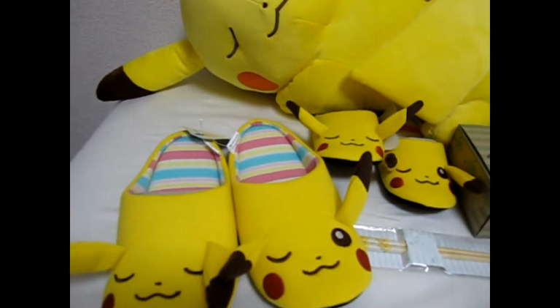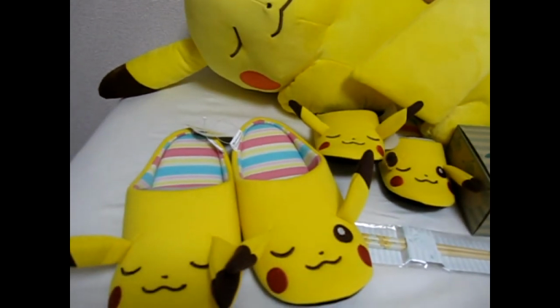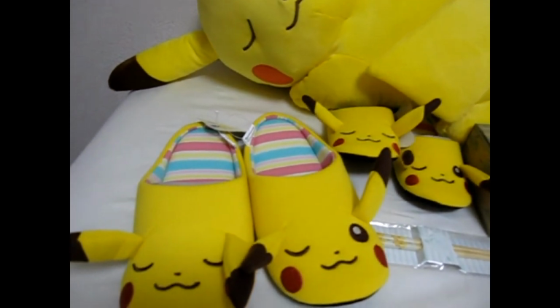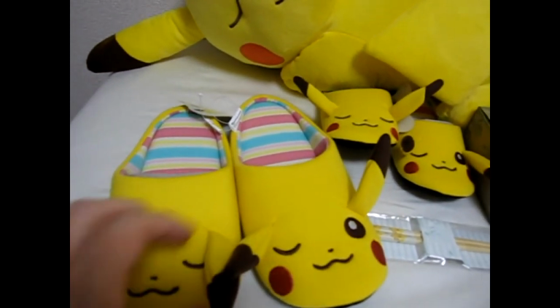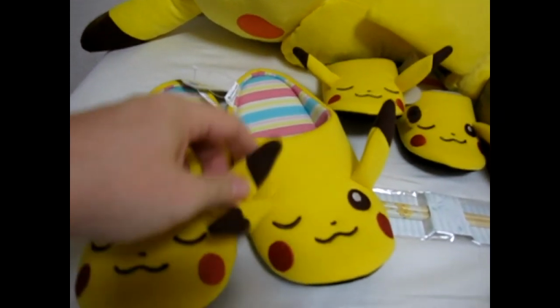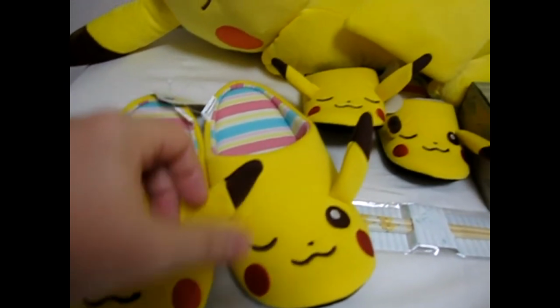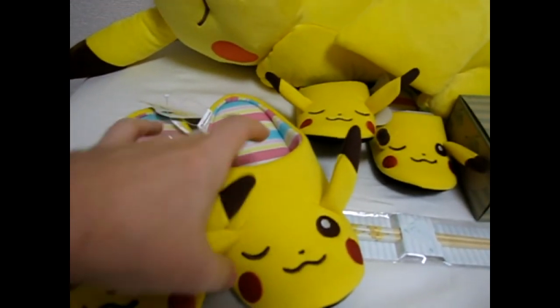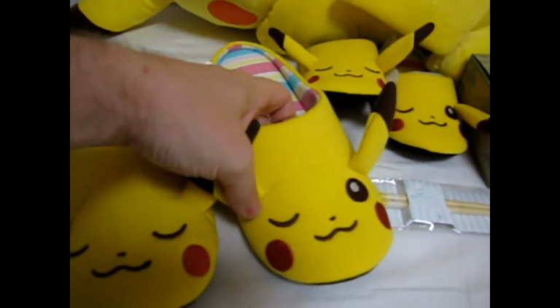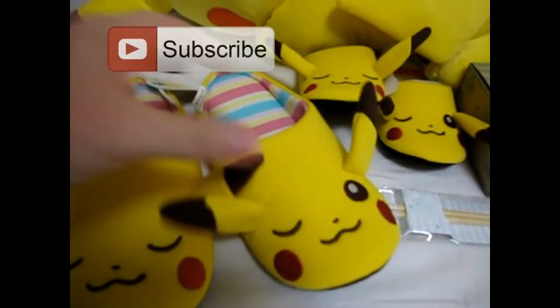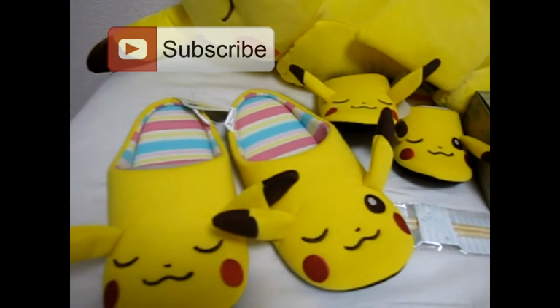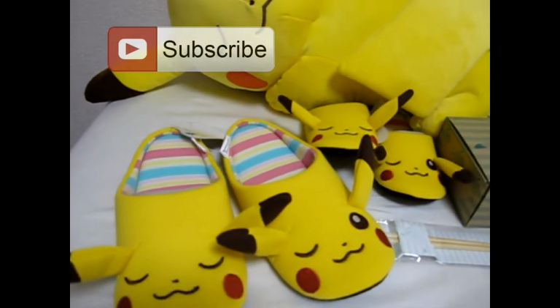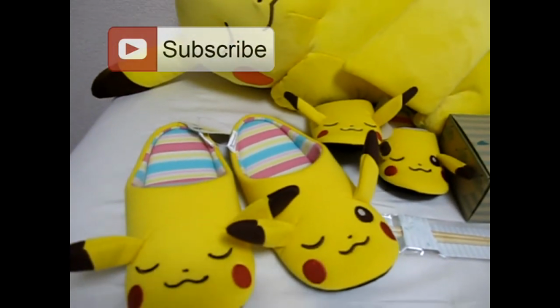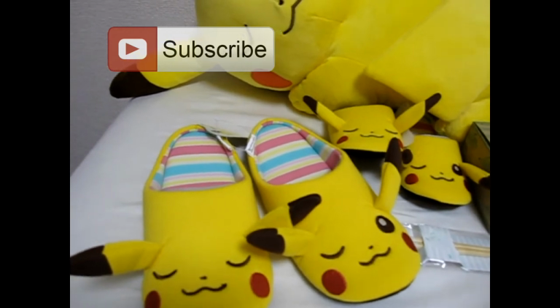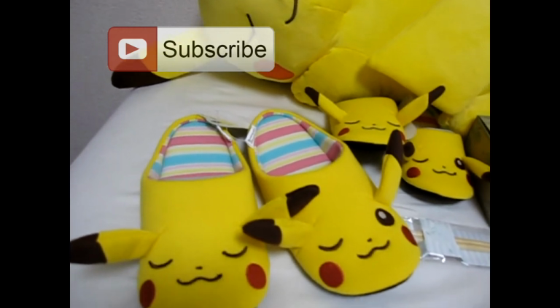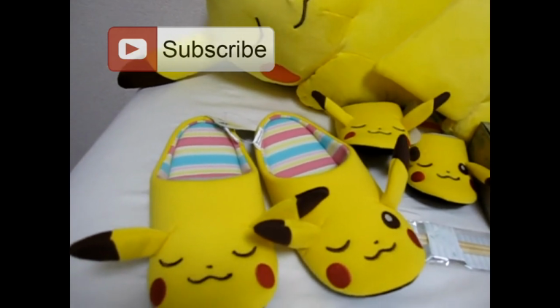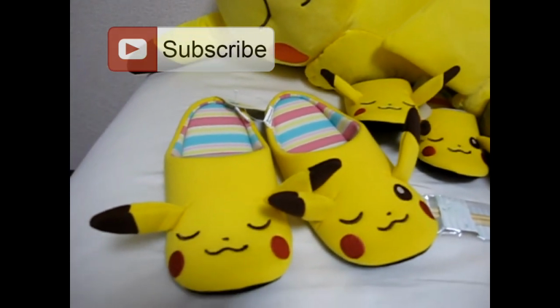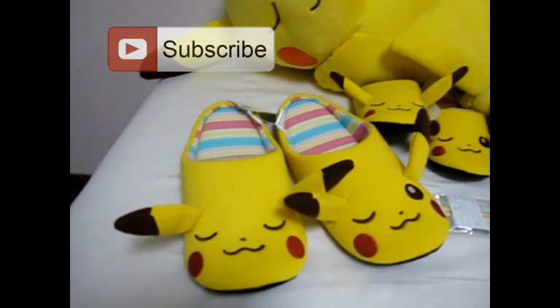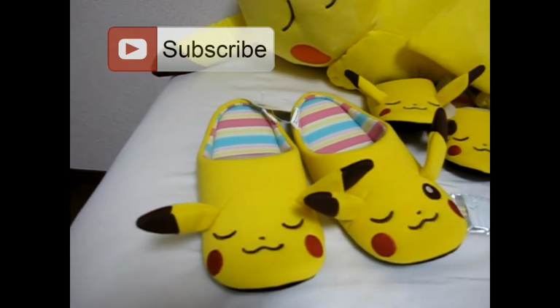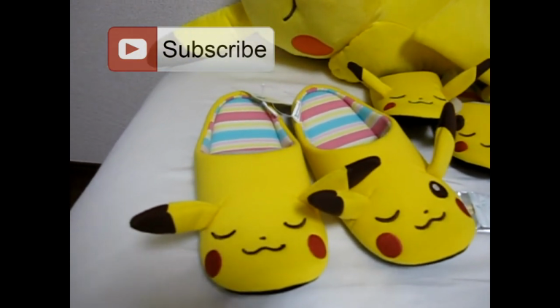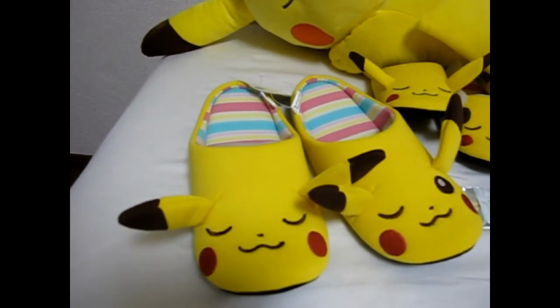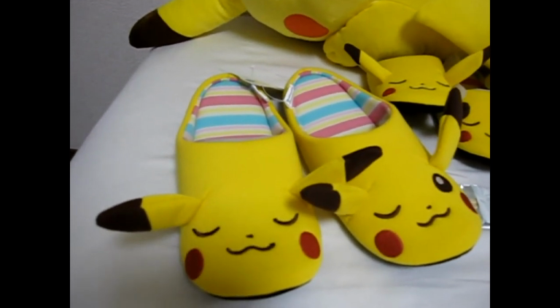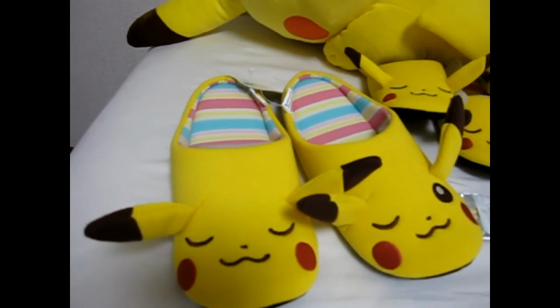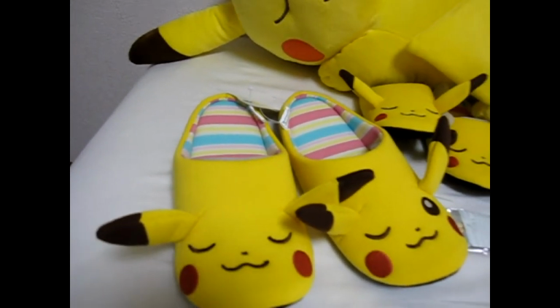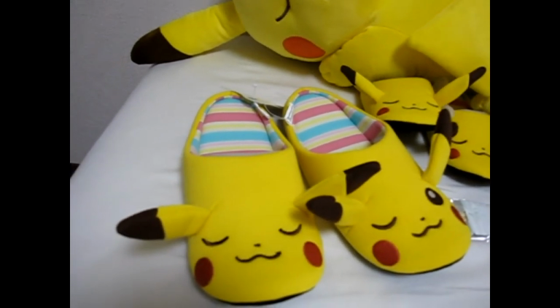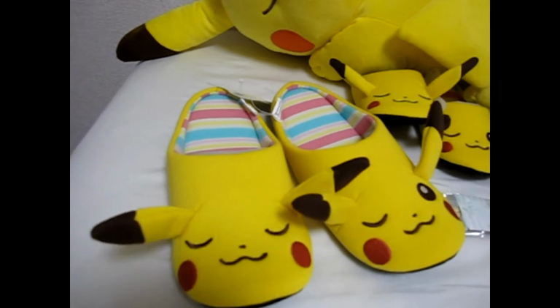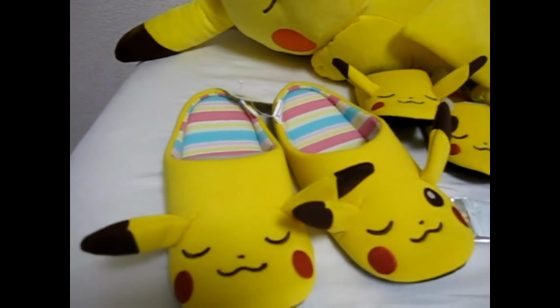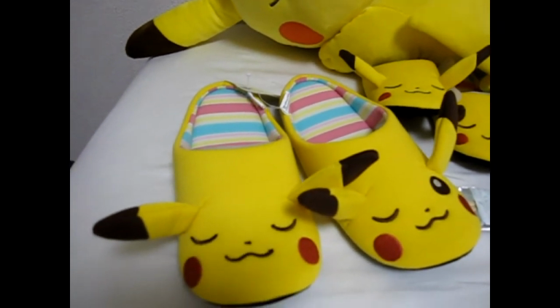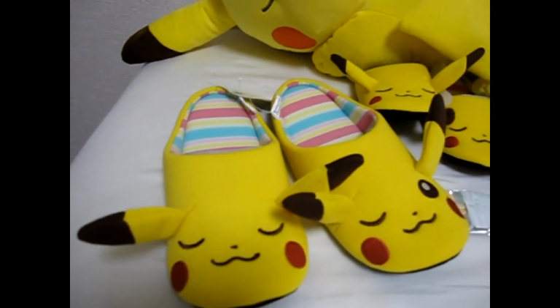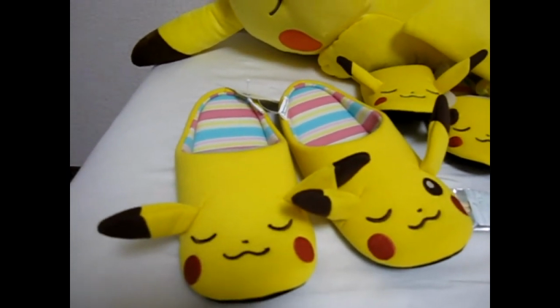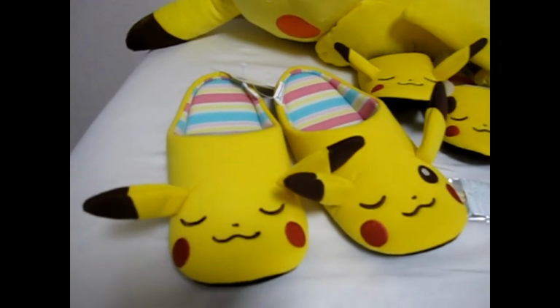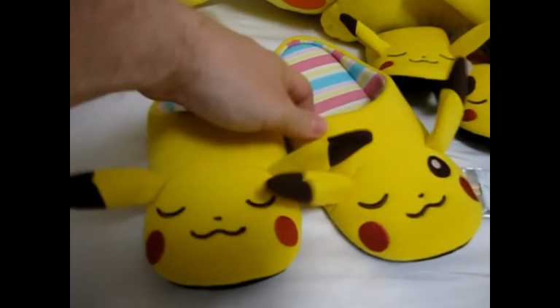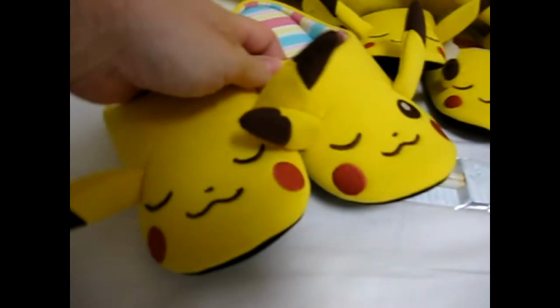If you haven't already, go ahead and hit the subscribe button and you'll get all the latest videos sent to your email account. We have special coupon codes and all different kinds of things, so hit subscribe if you want.